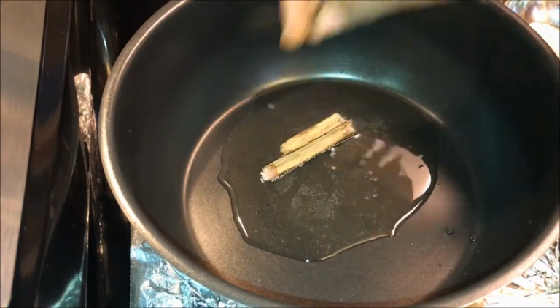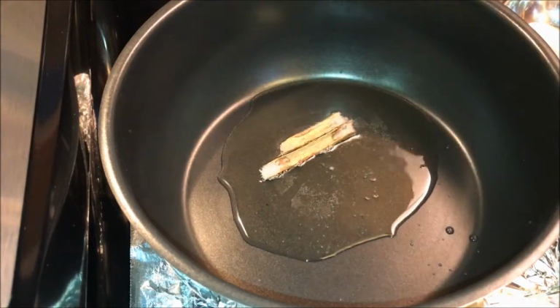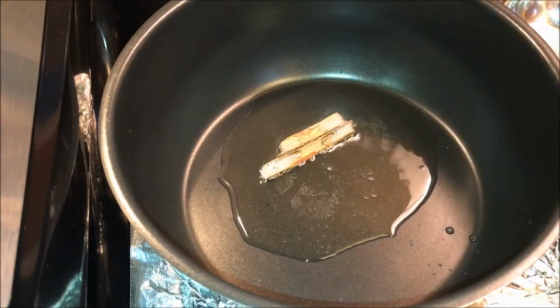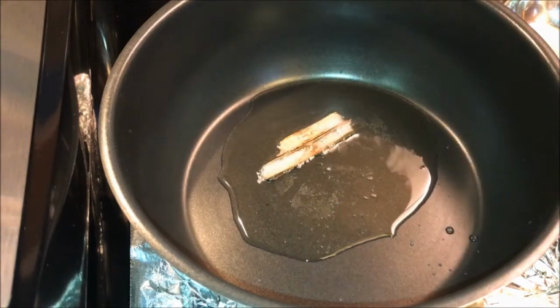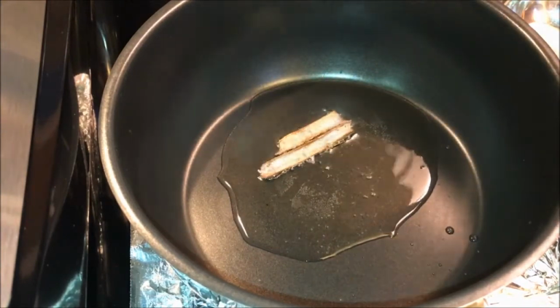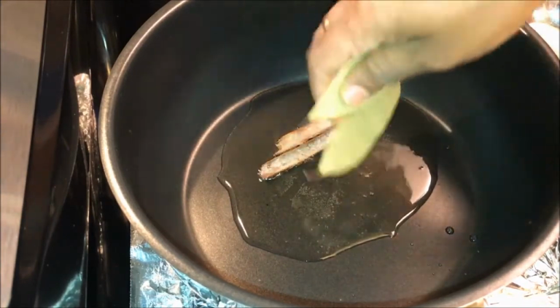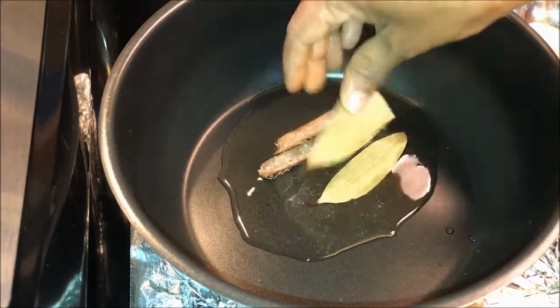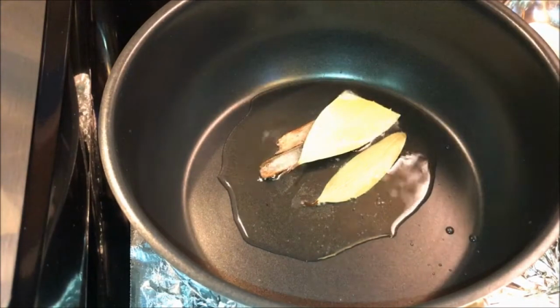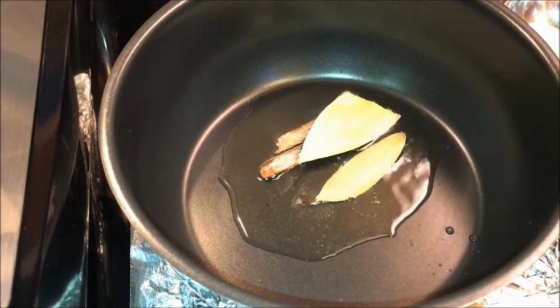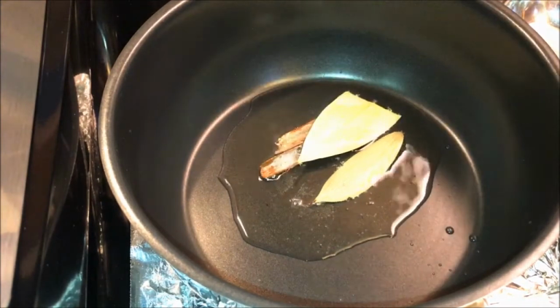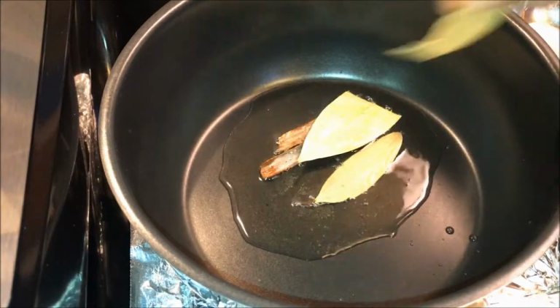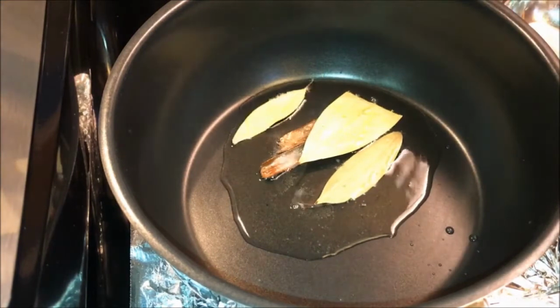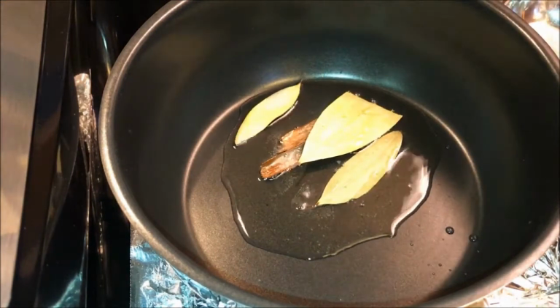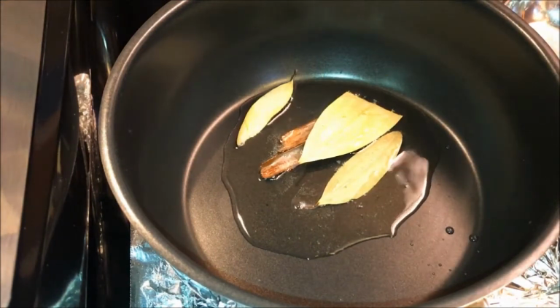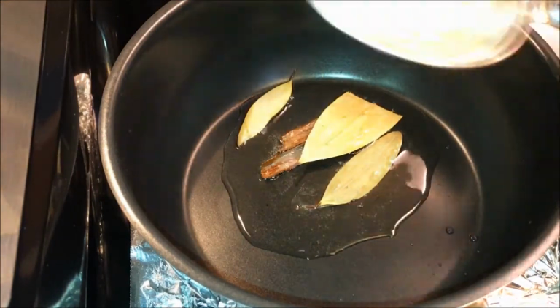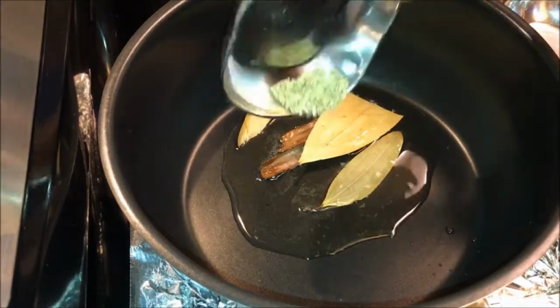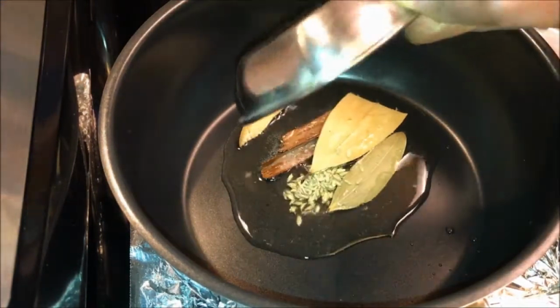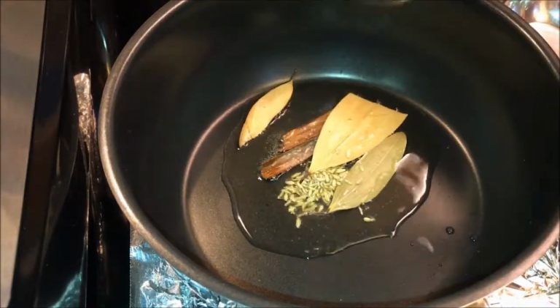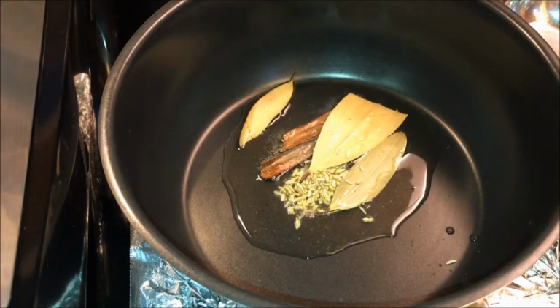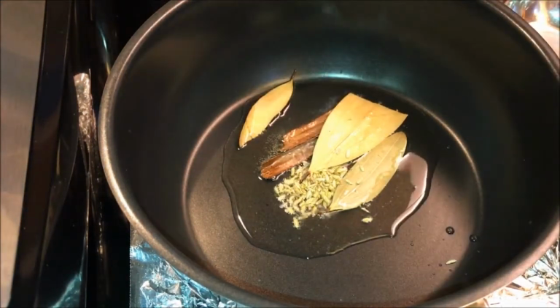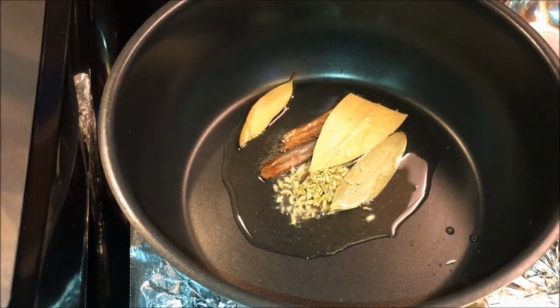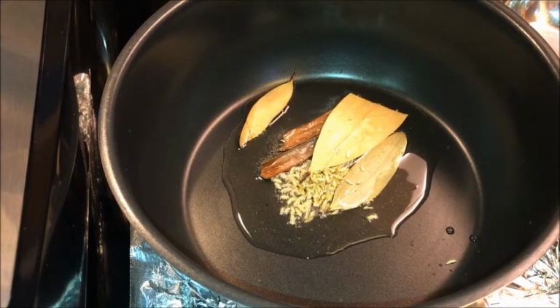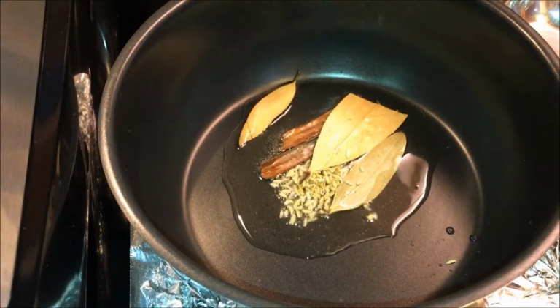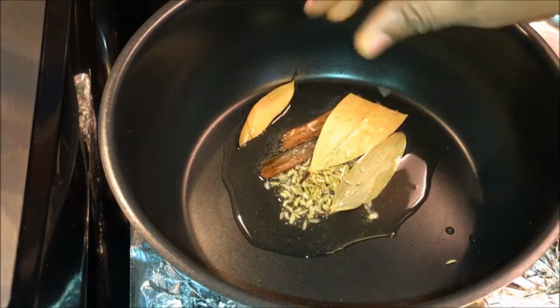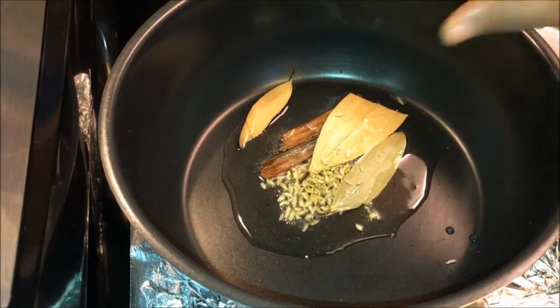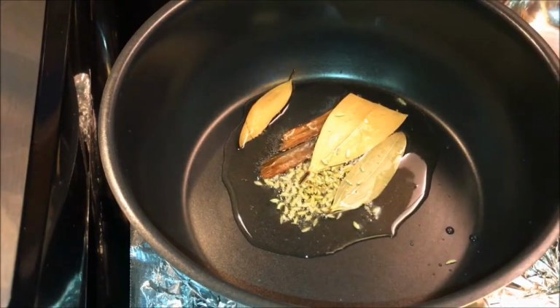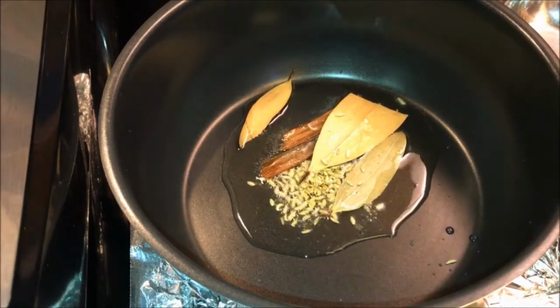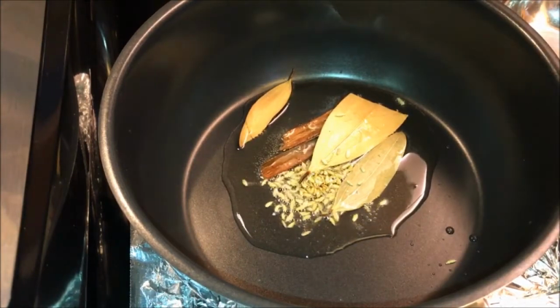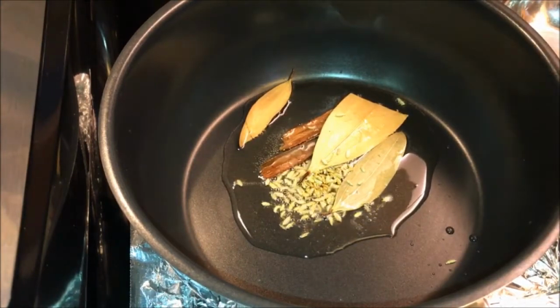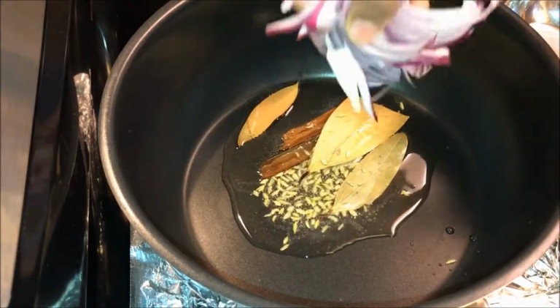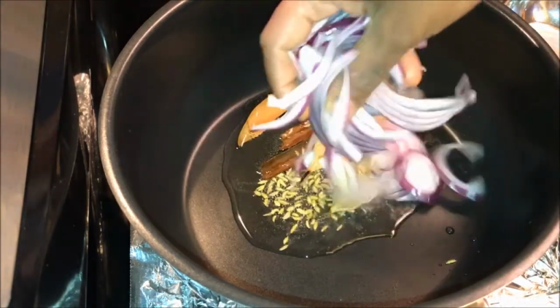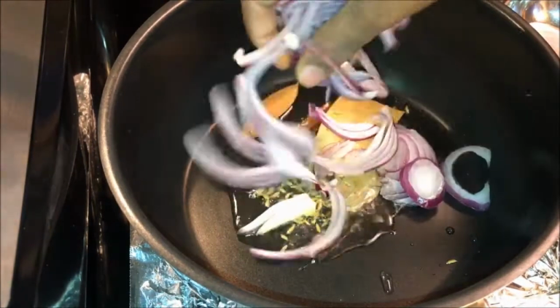Add cinnamon, bay leaves, and fennel seeds. Then add half cup onion.